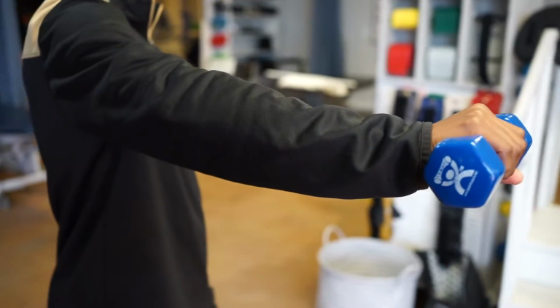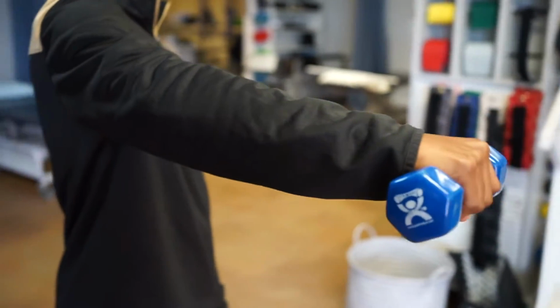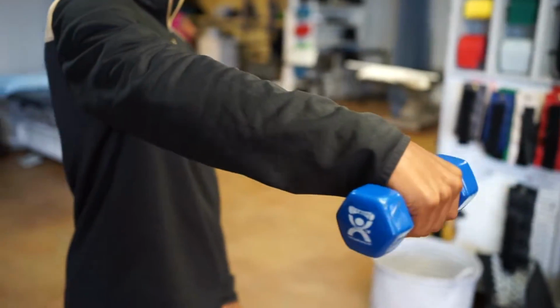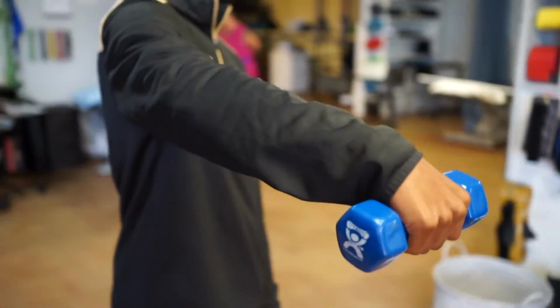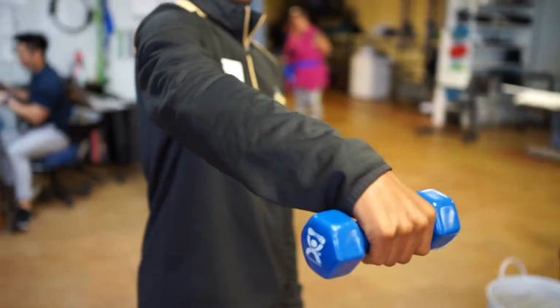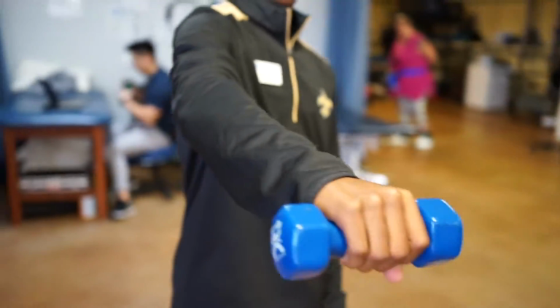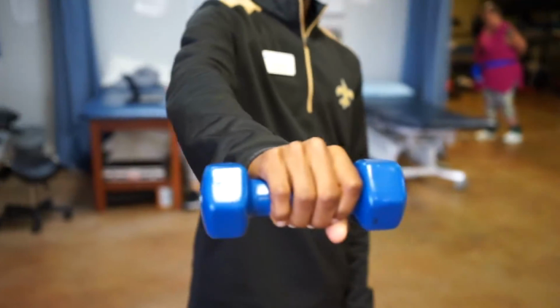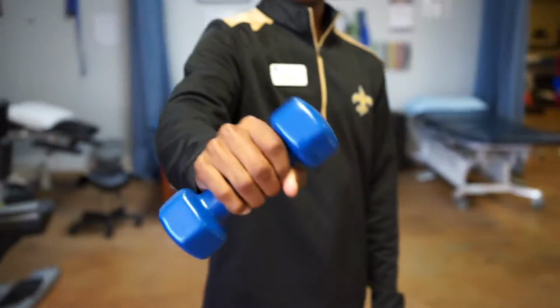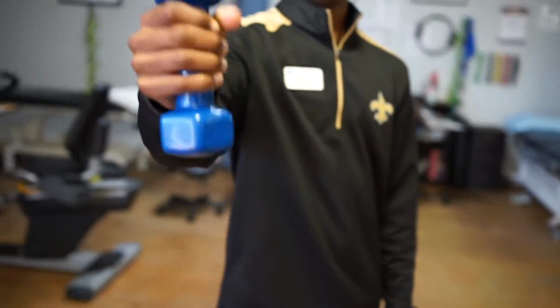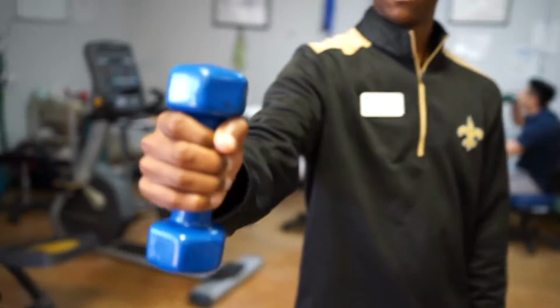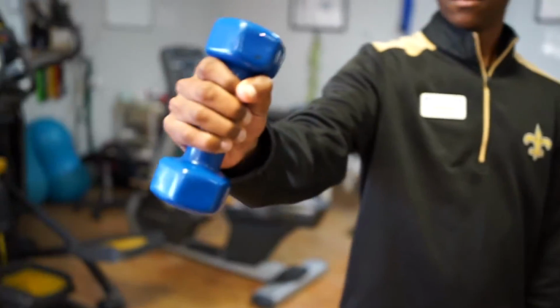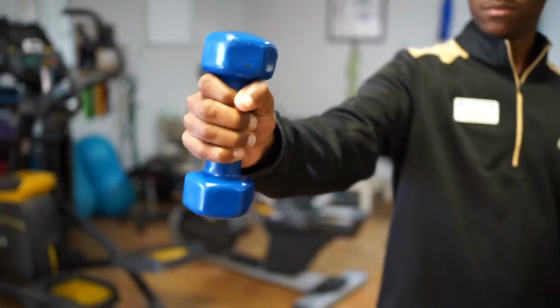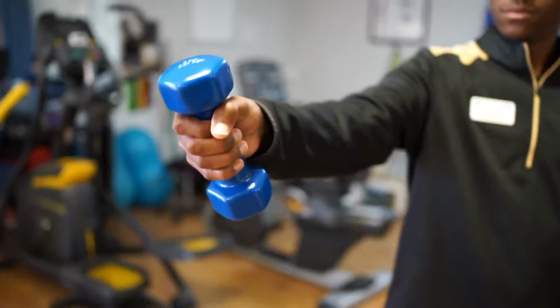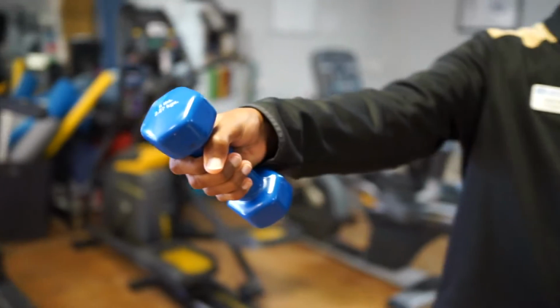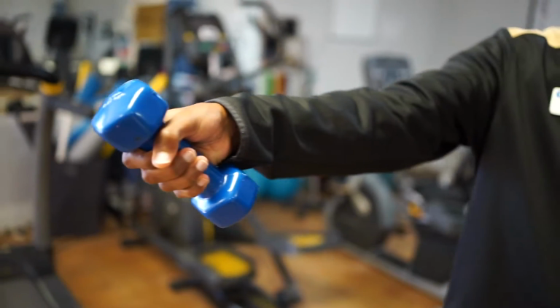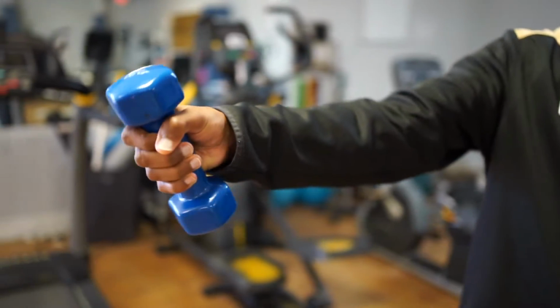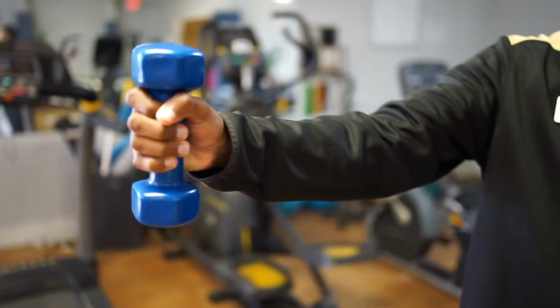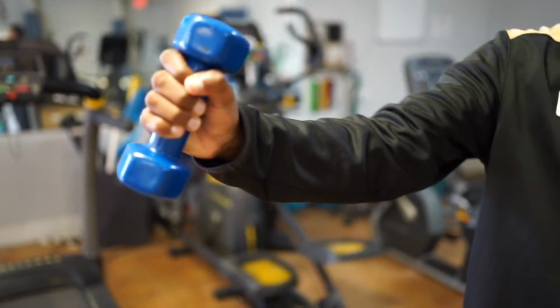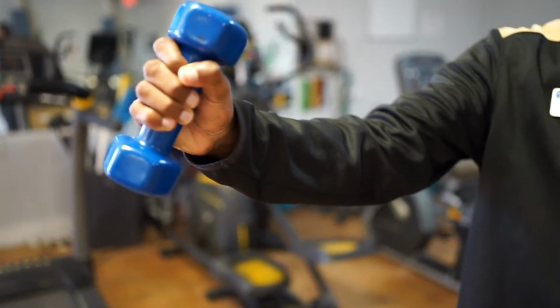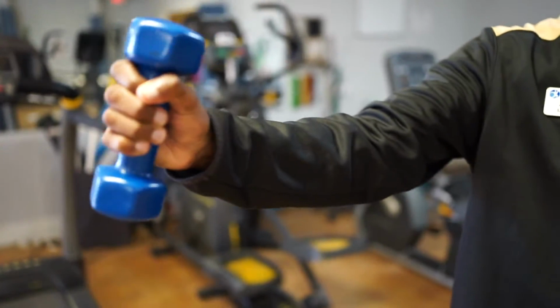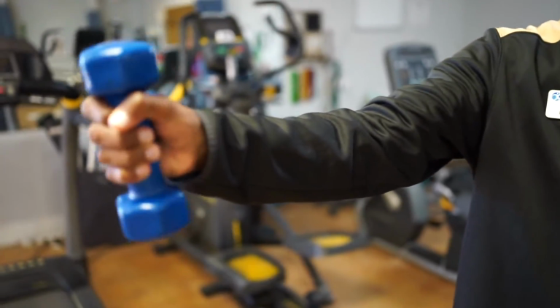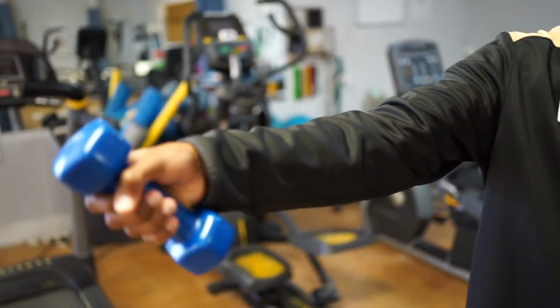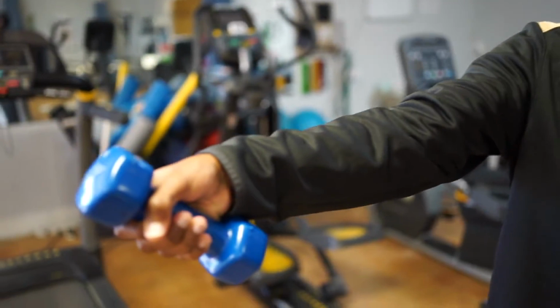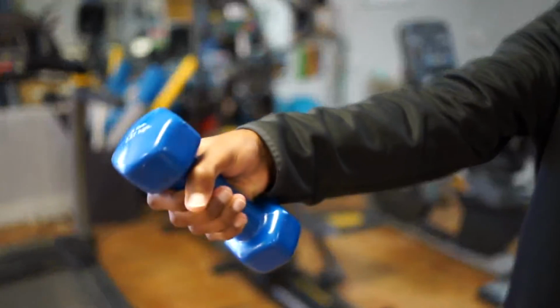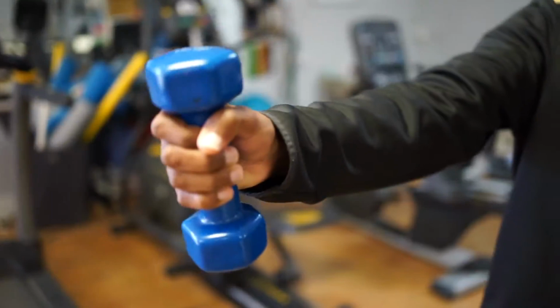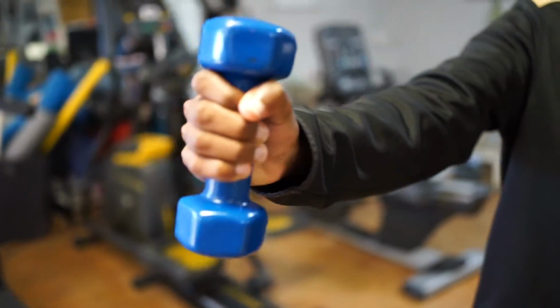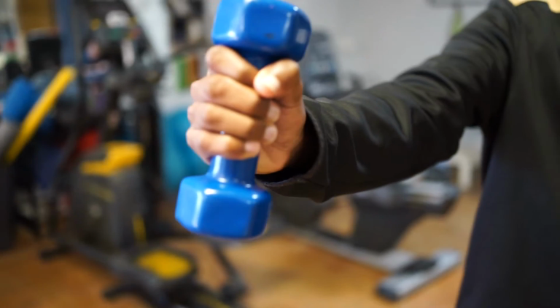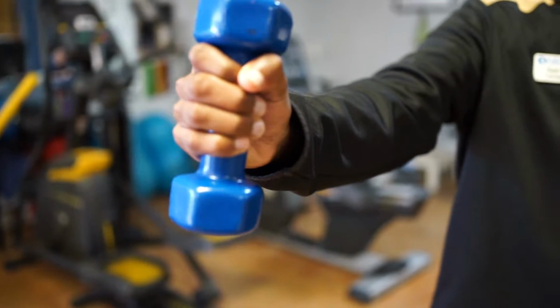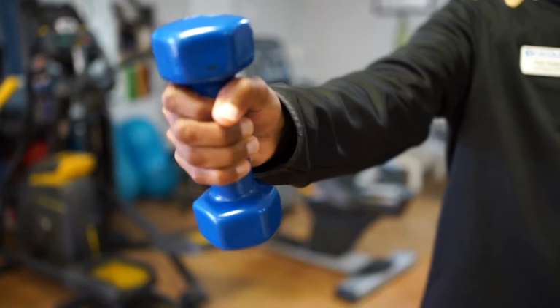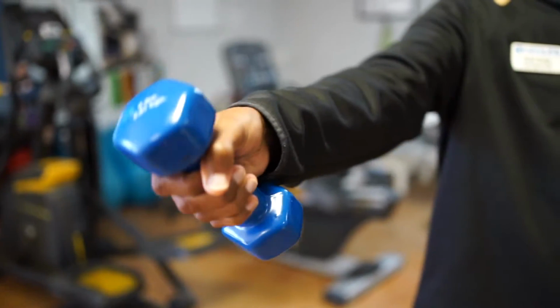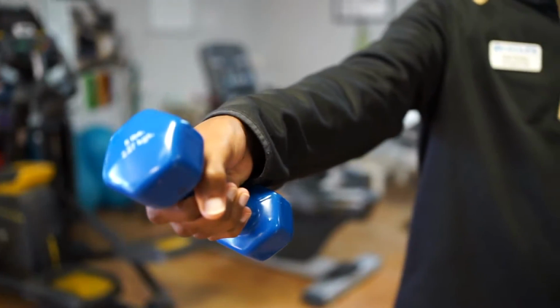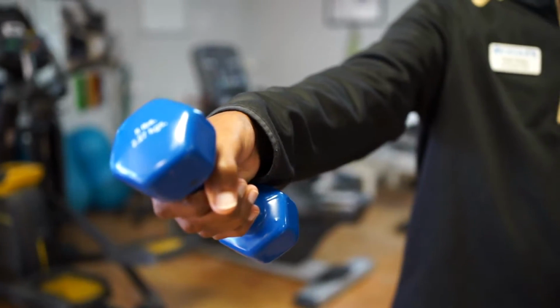Right here what you're seeing is a dumbbell wrist extension, and what he's doing is going nice and slow through that range of motion to make sure he's strengthening it through the concentric or shortening and the eccentric or lengthening portions of the exercise.